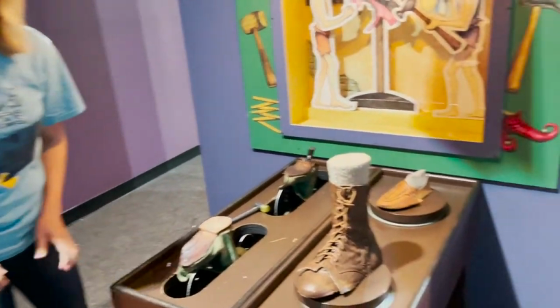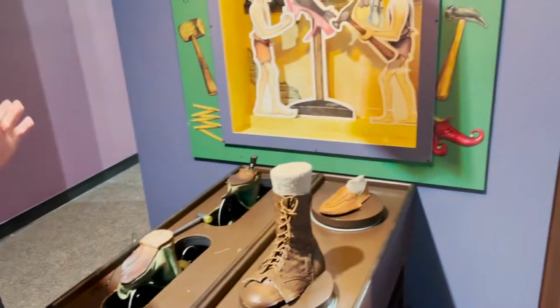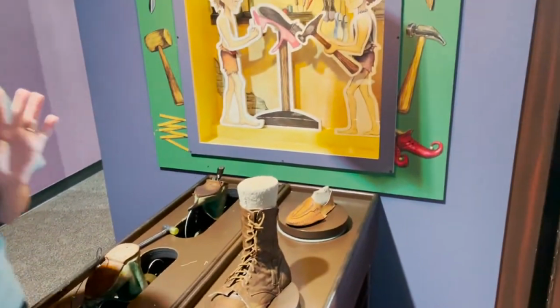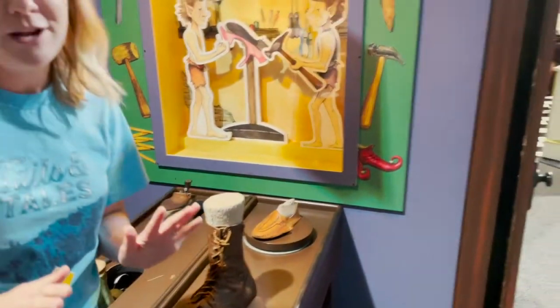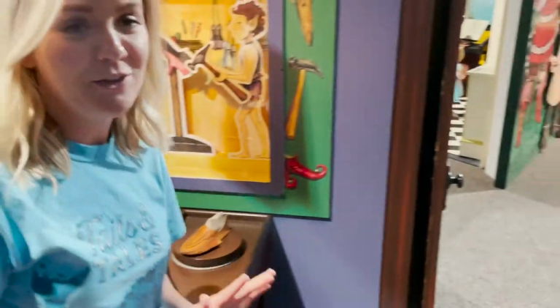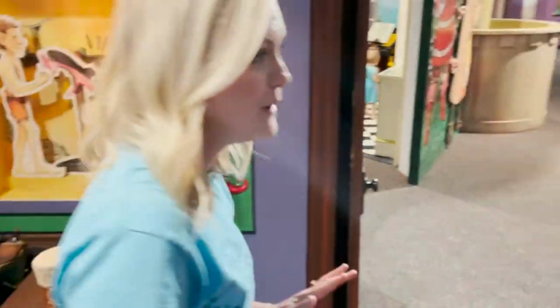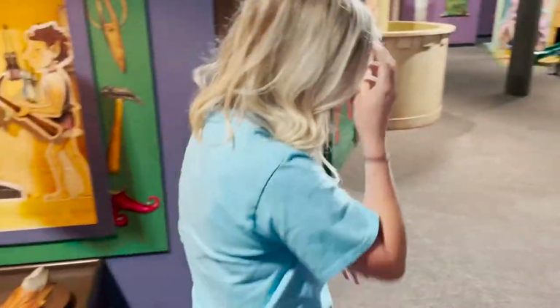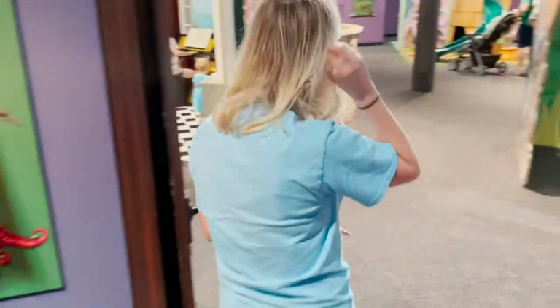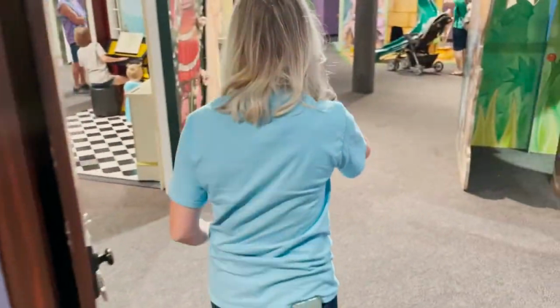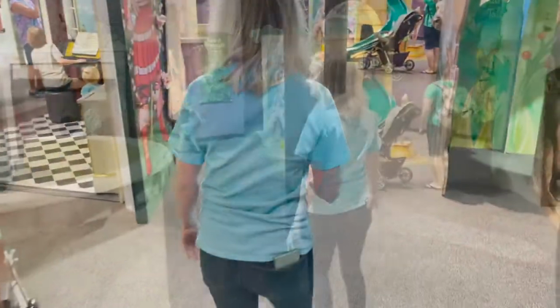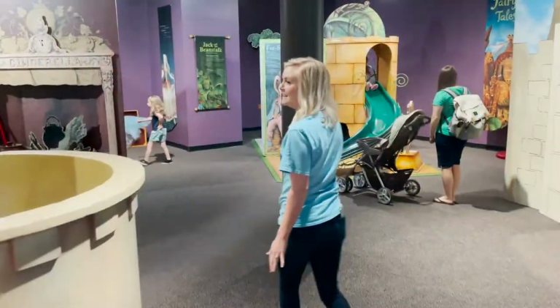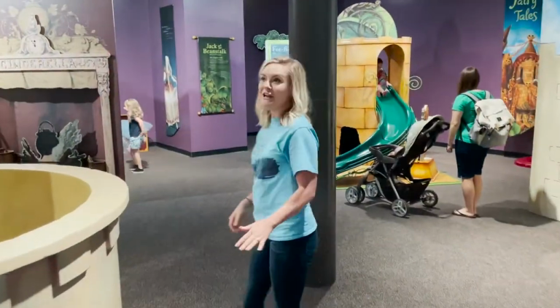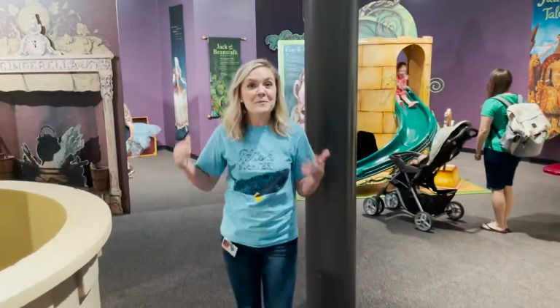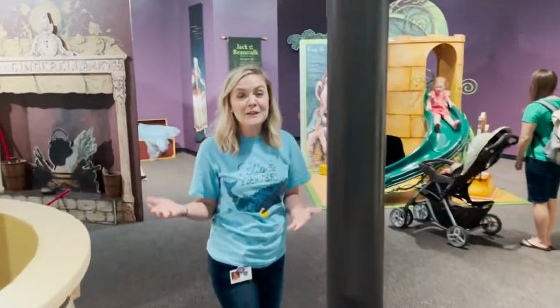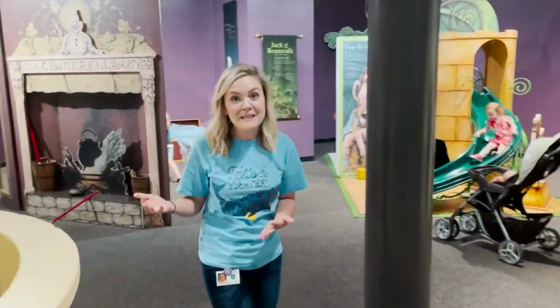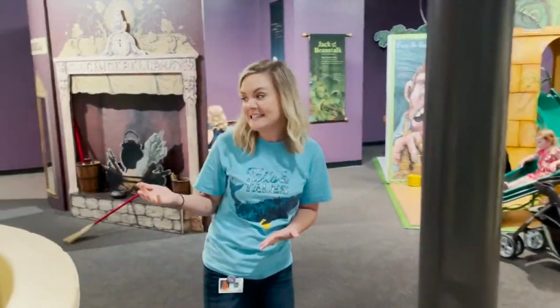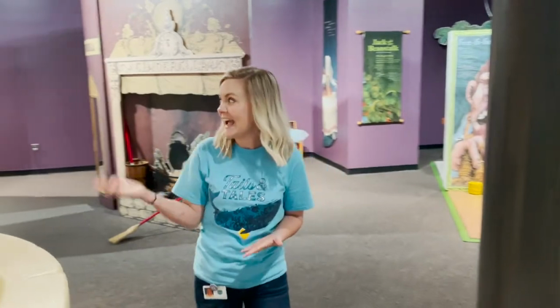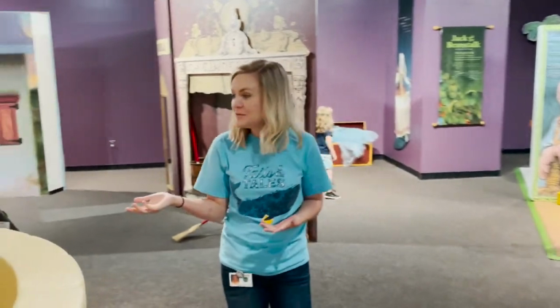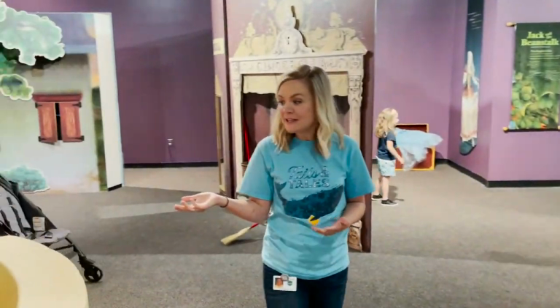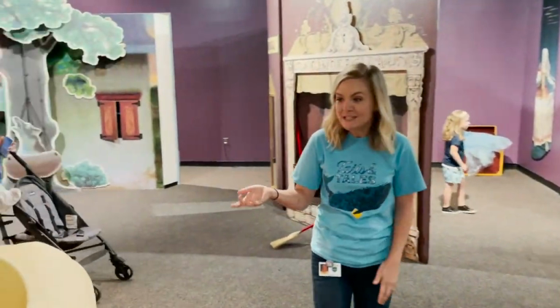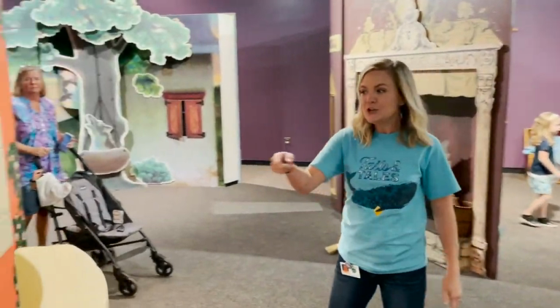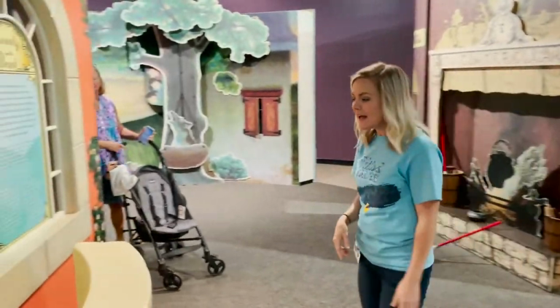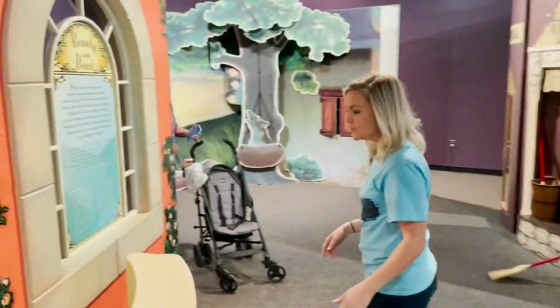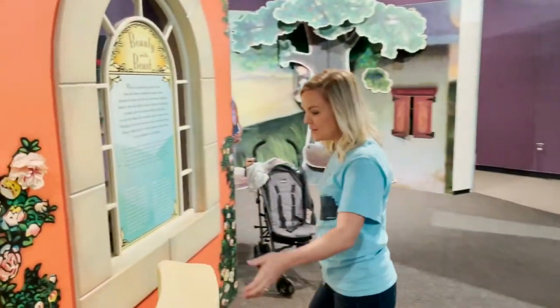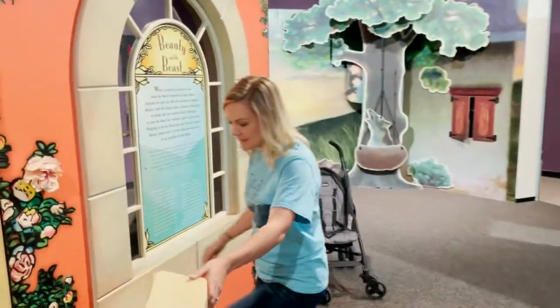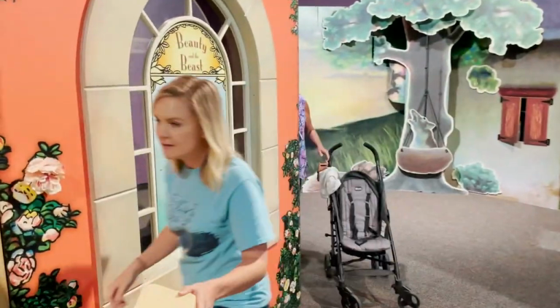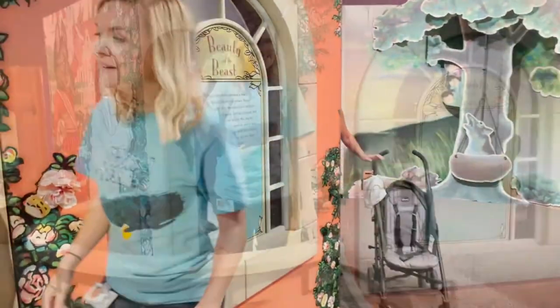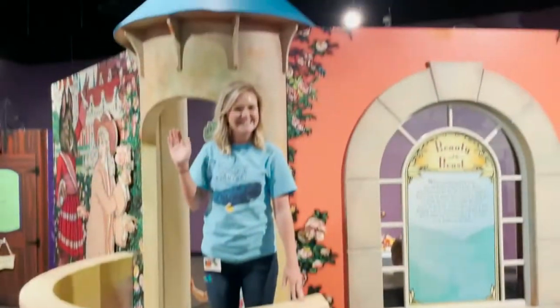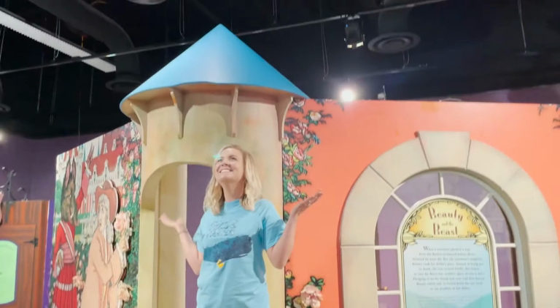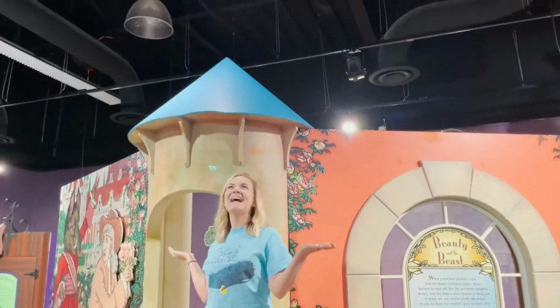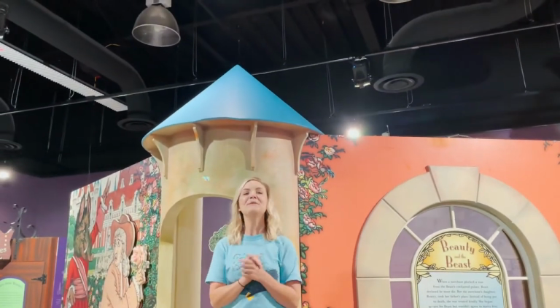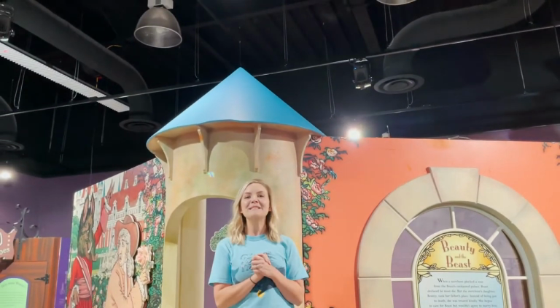And some of my favorite fairy tales are right over here. Here's Beauty and the Beast — this is the castle from Beauty and the Beast. You can climb right up in here. I'm a beautiful princess!